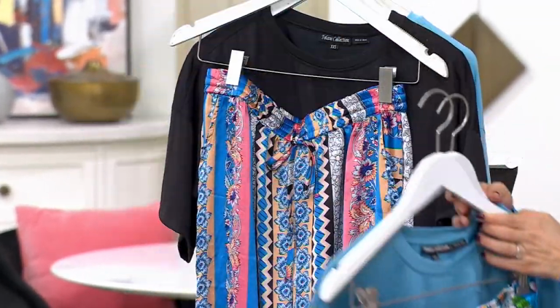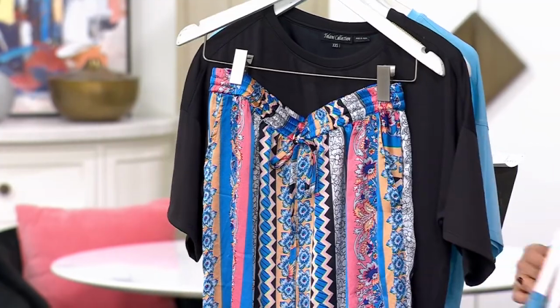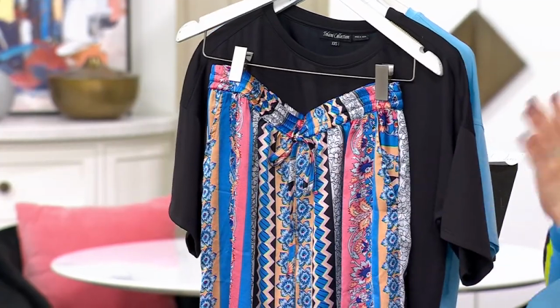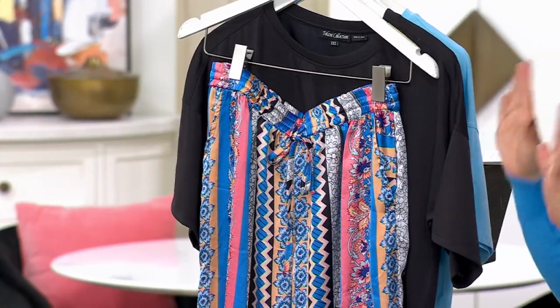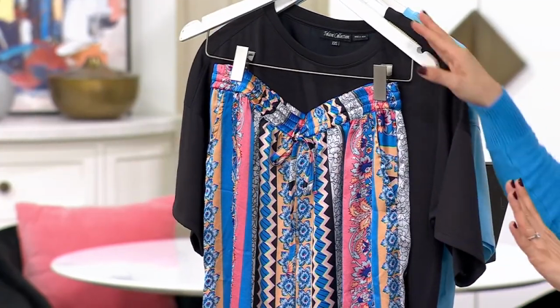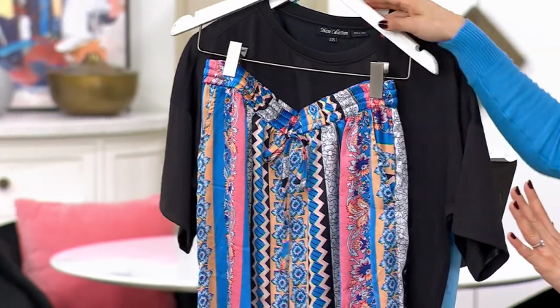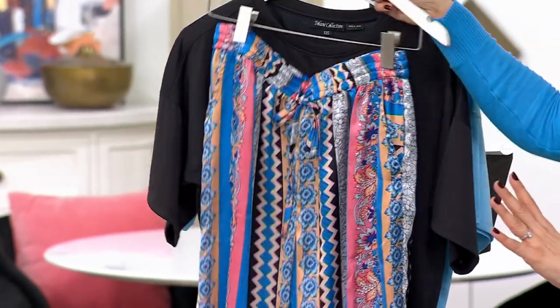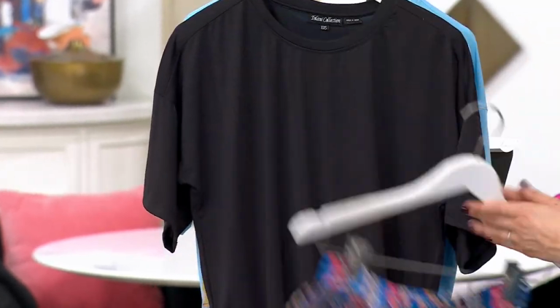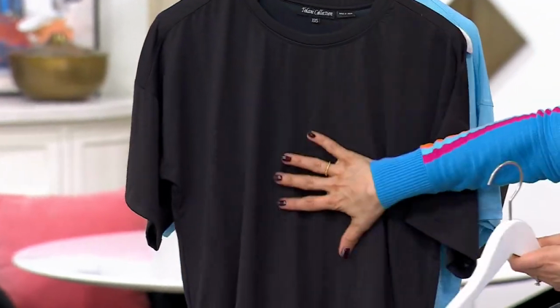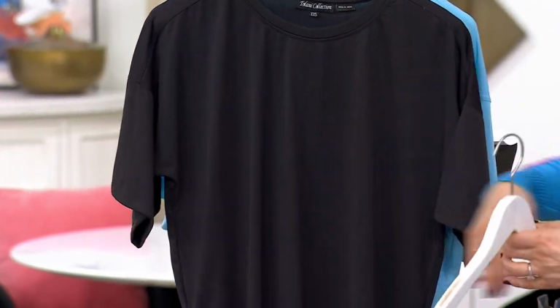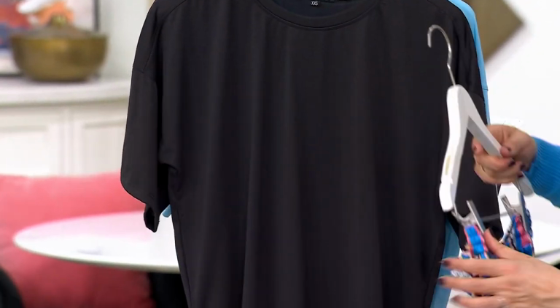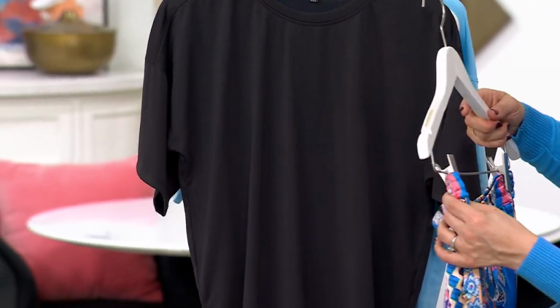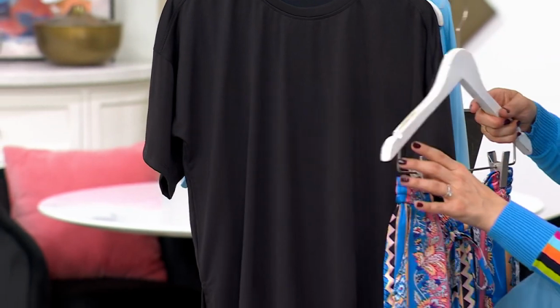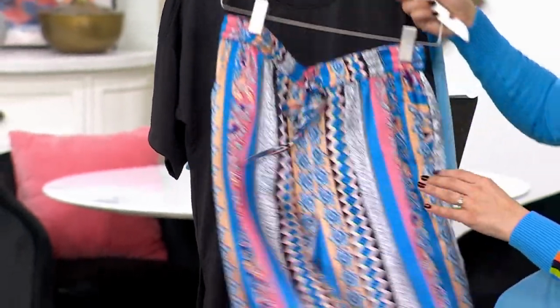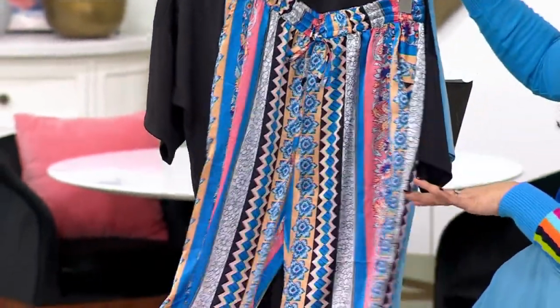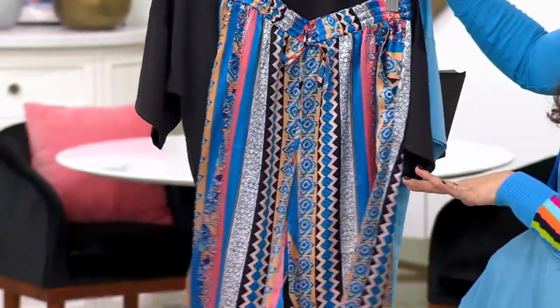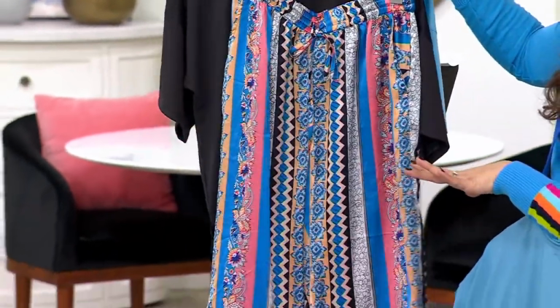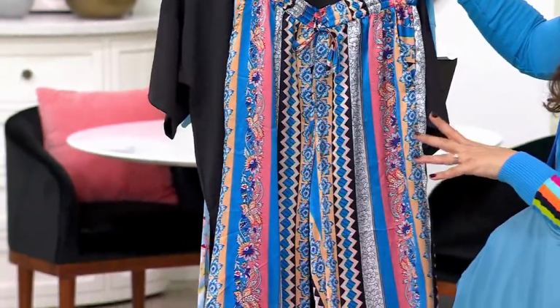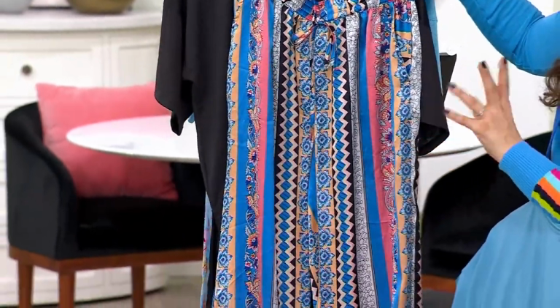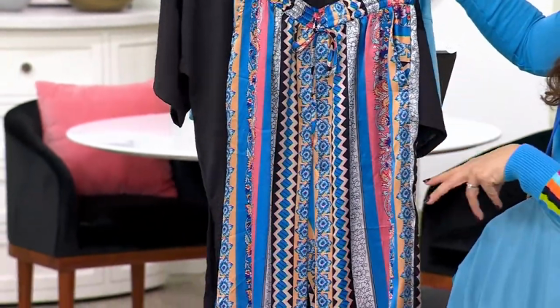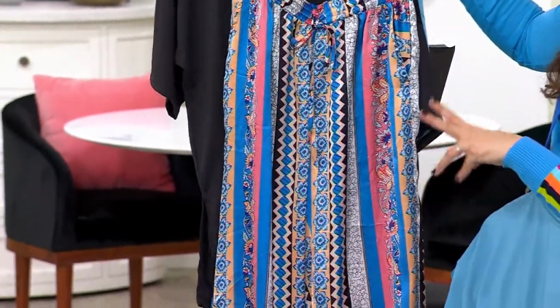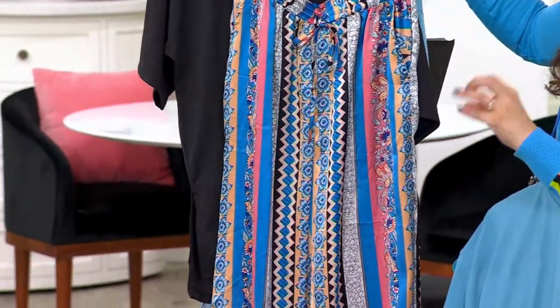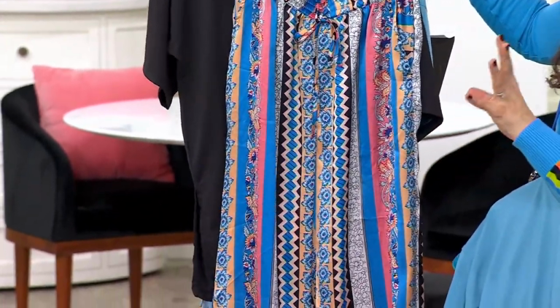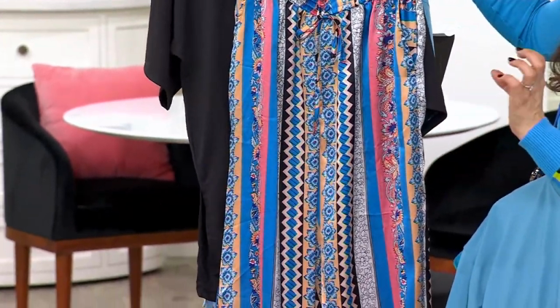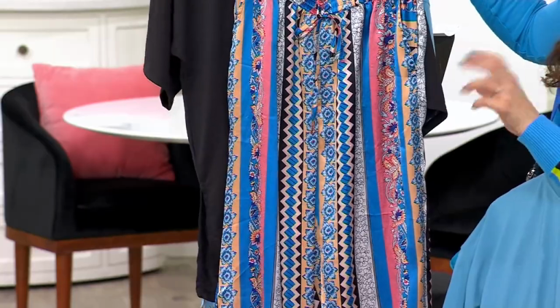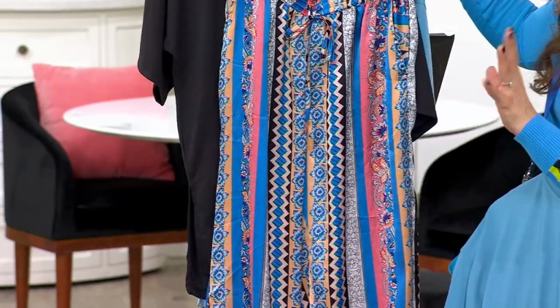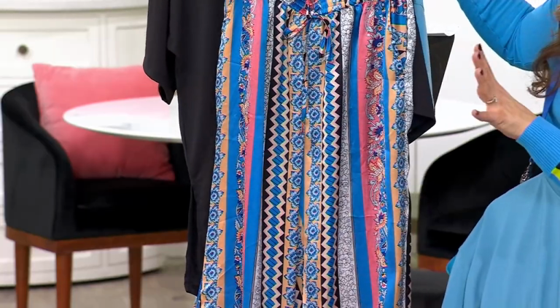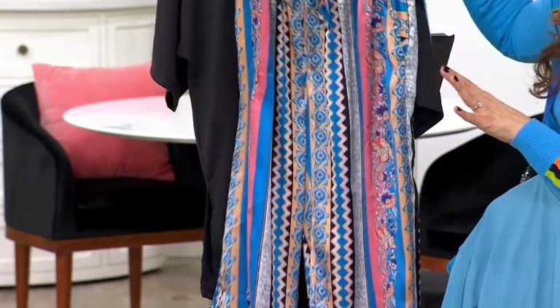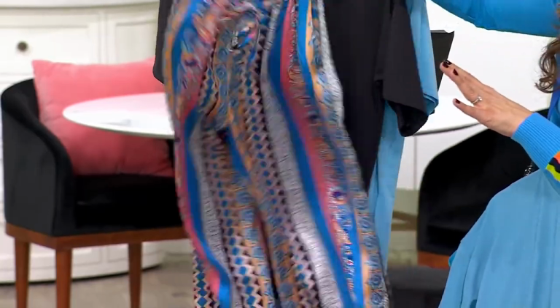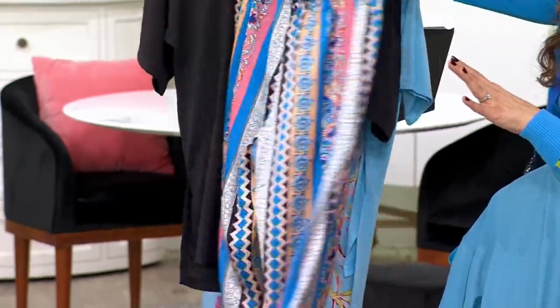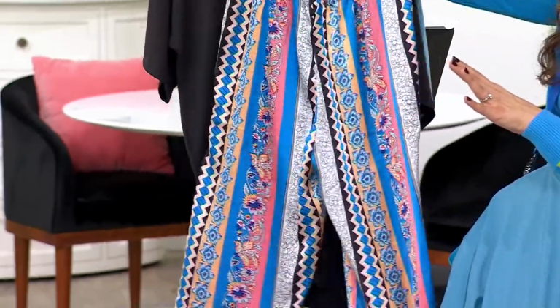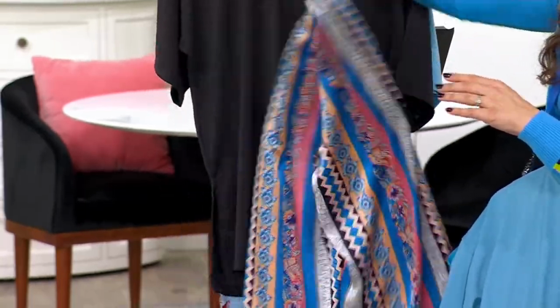Then we have the noir multi-stripe: a black silky top, and the multi-stripe pant. Look how pretty — you've got mixed prints, with corals and blues and florals and geometrics. That's a gorgeous pant.